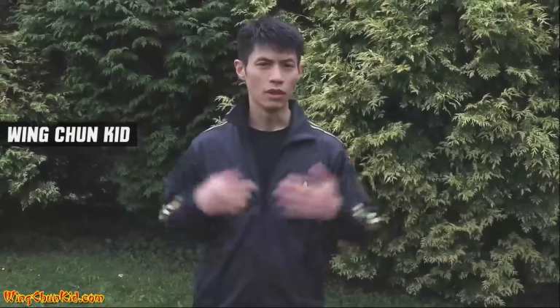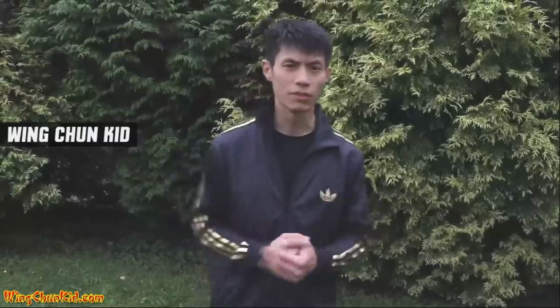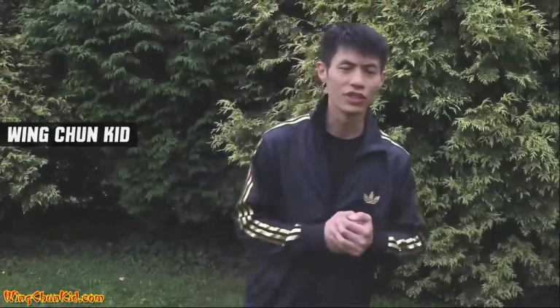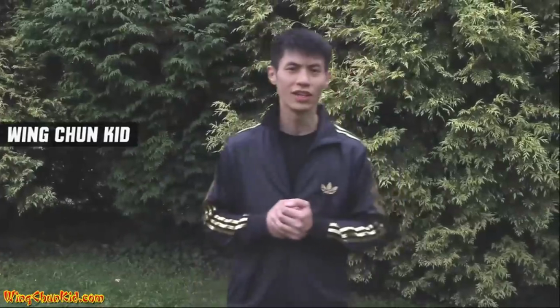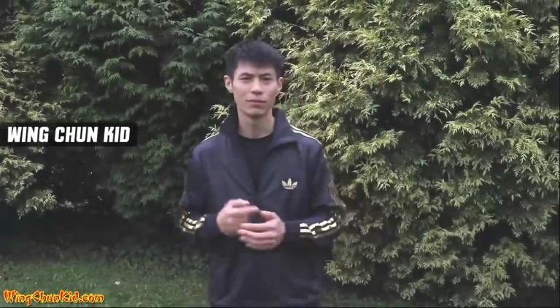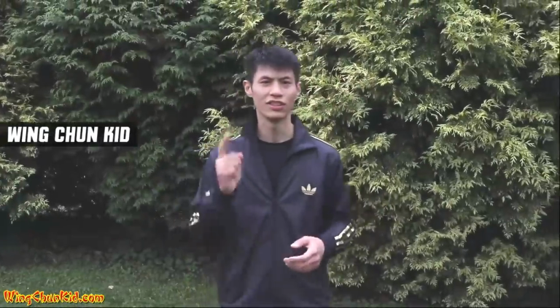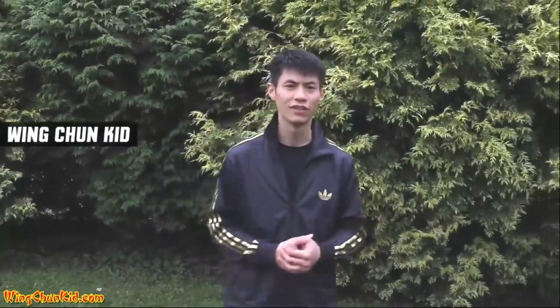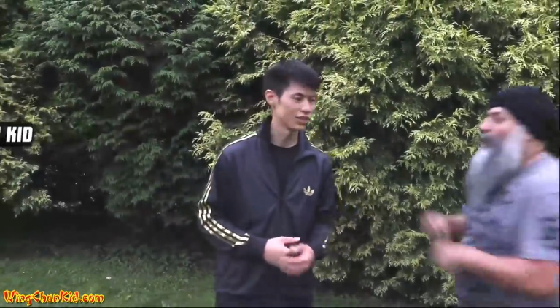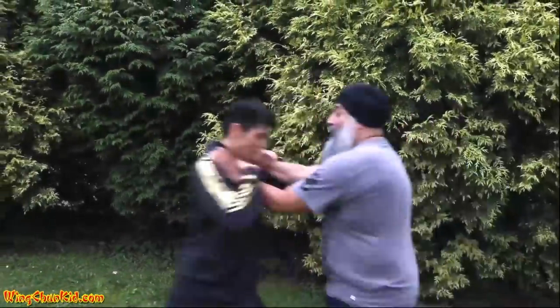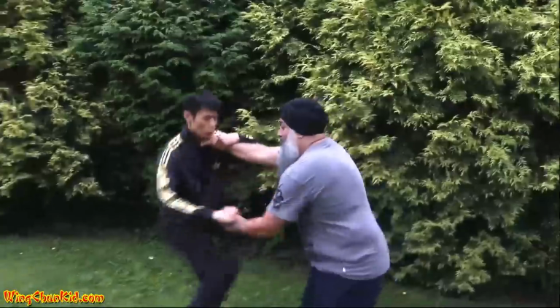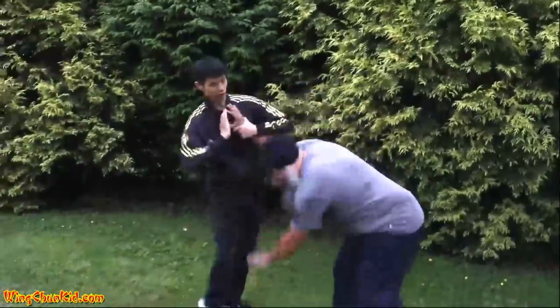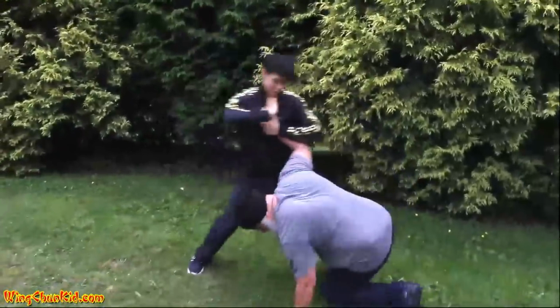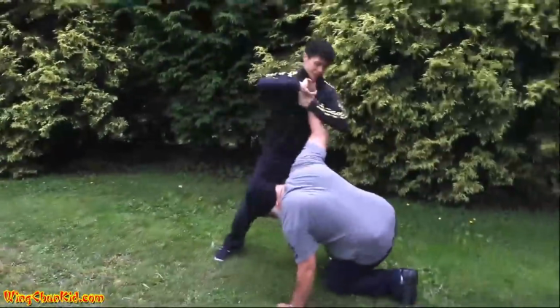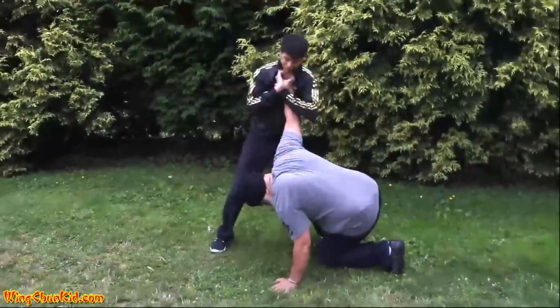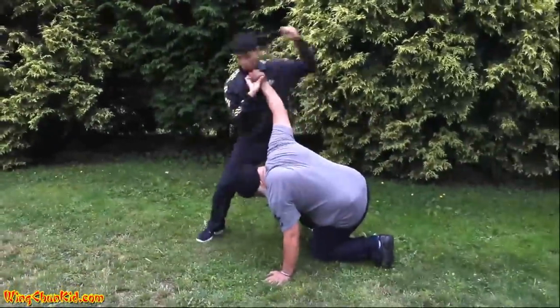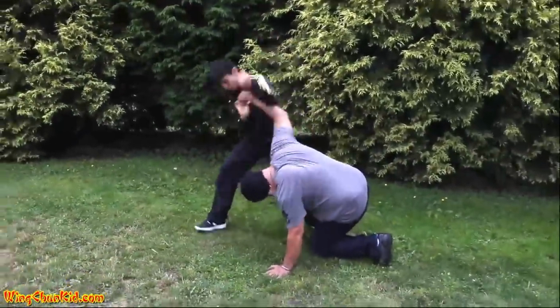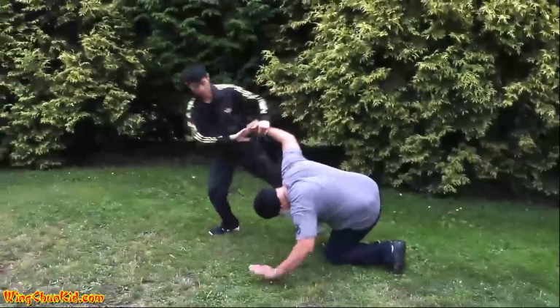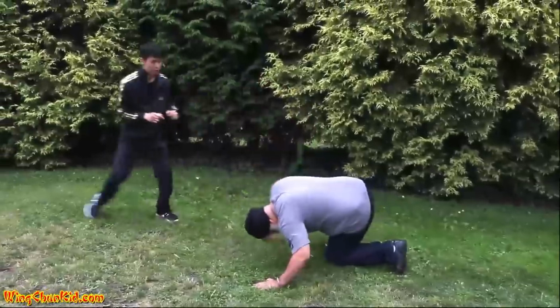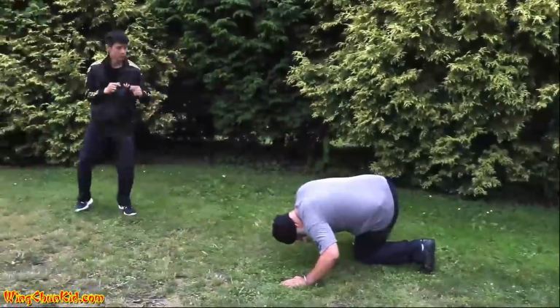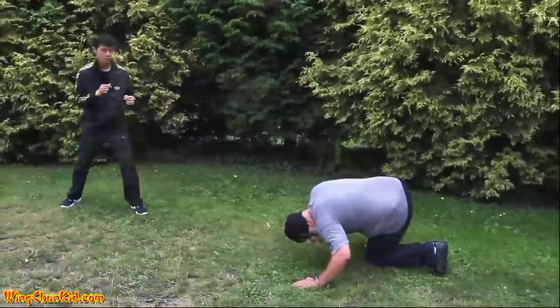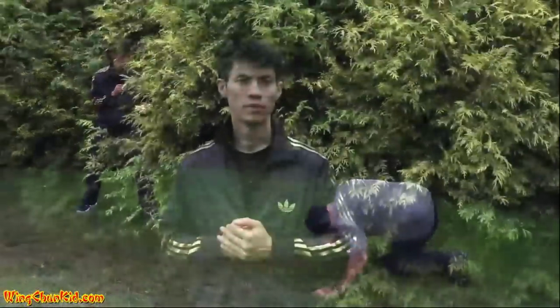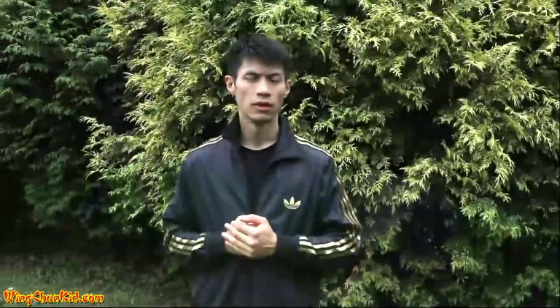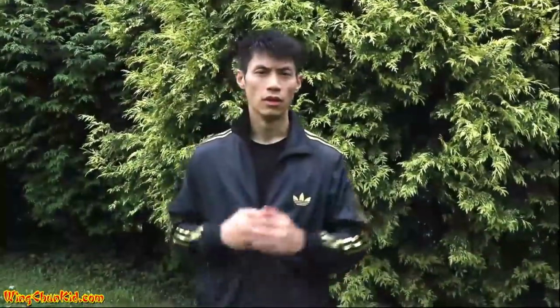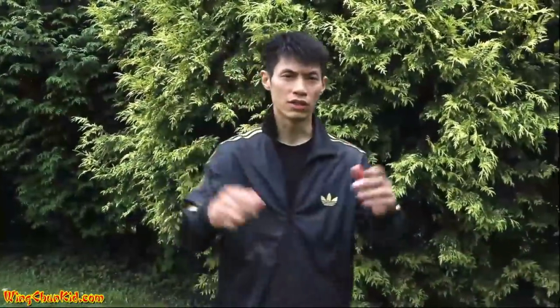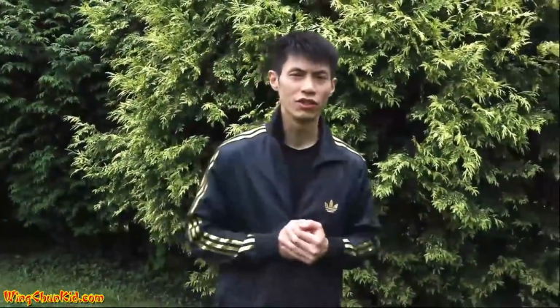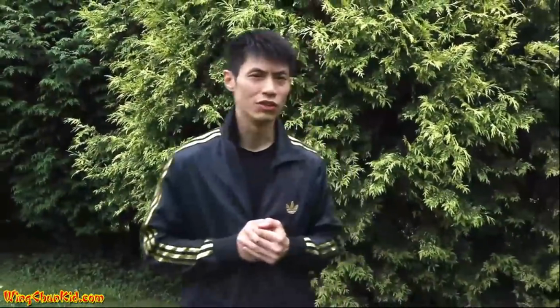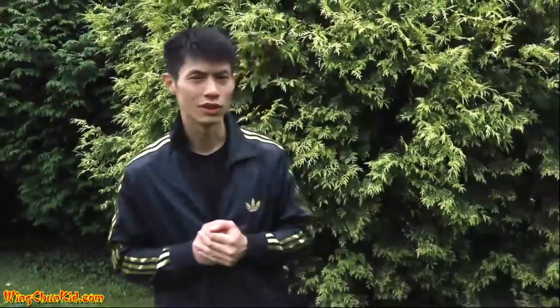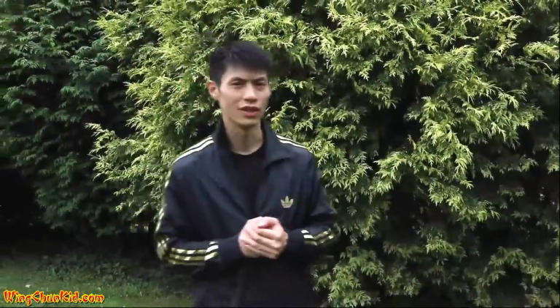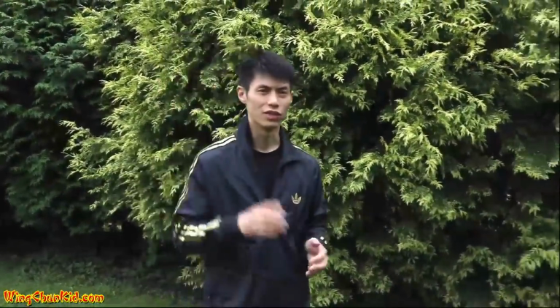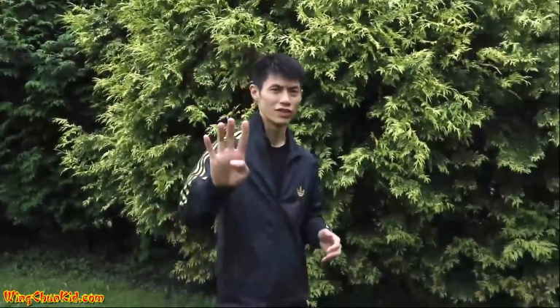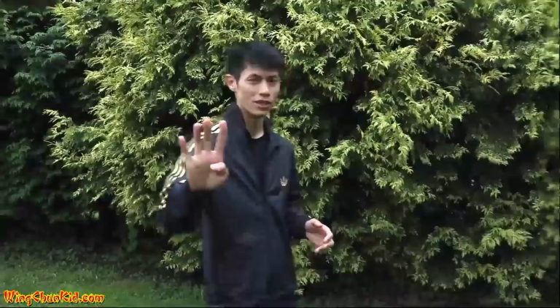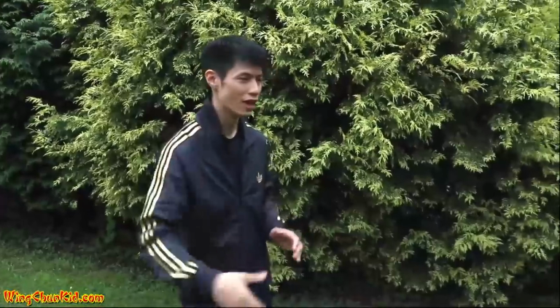Hey, what's up, it's the Wing Chun Kid and today I'm going to show you how to defend yourself against a choke. Let's break it down — there are four steps.